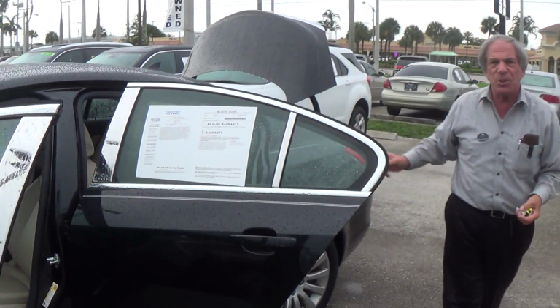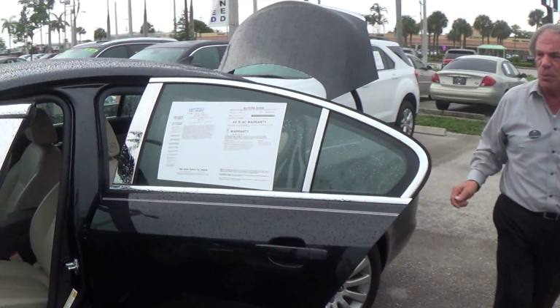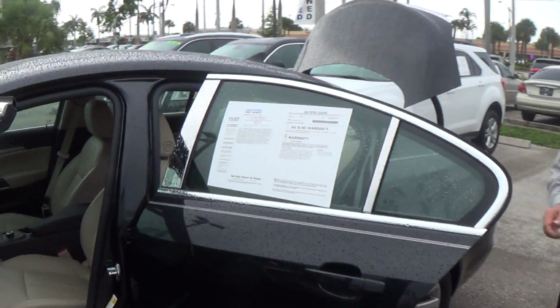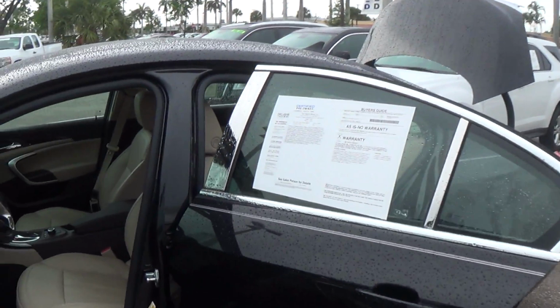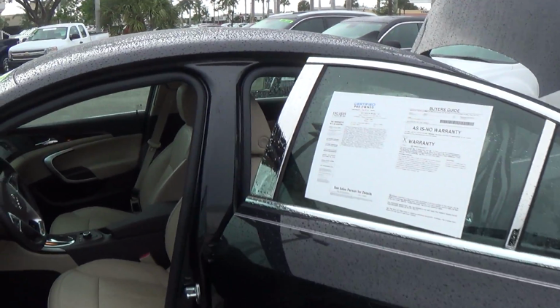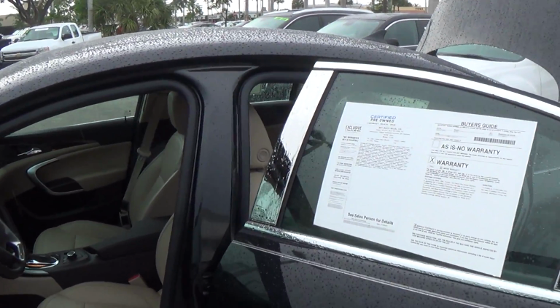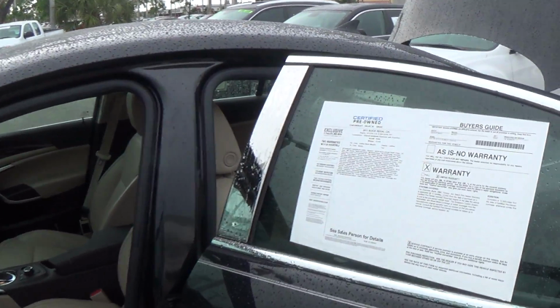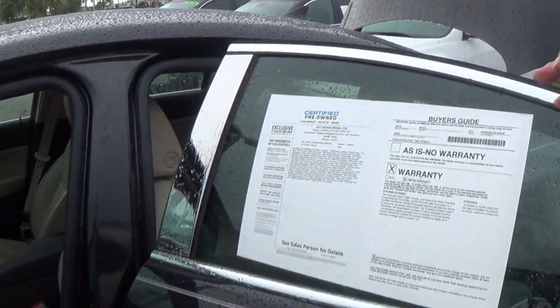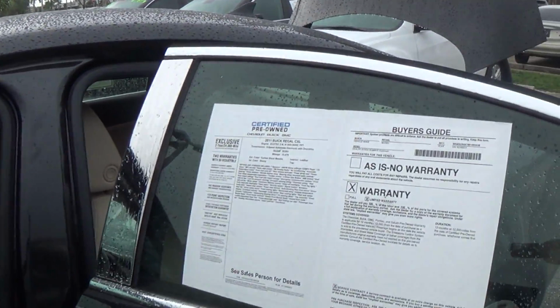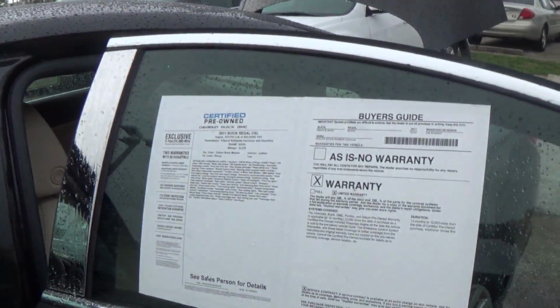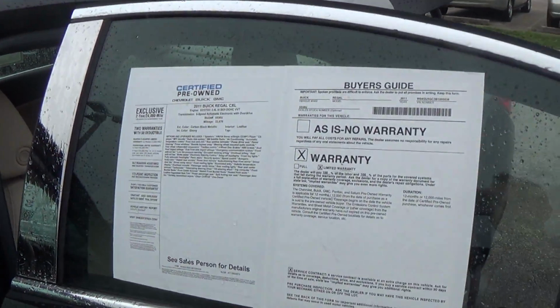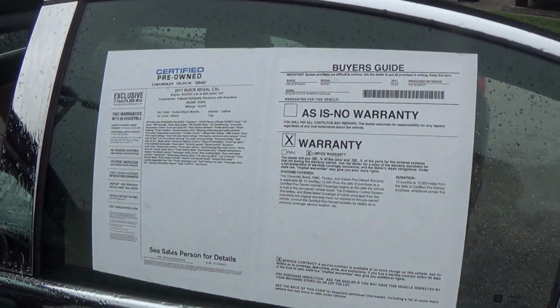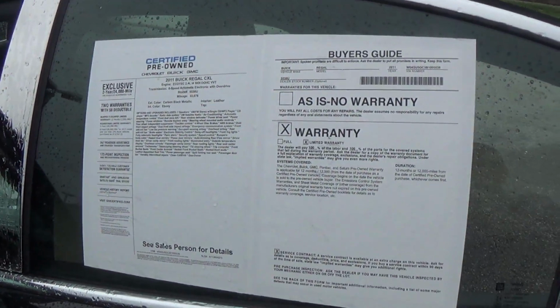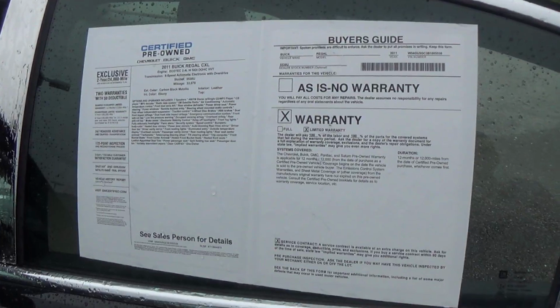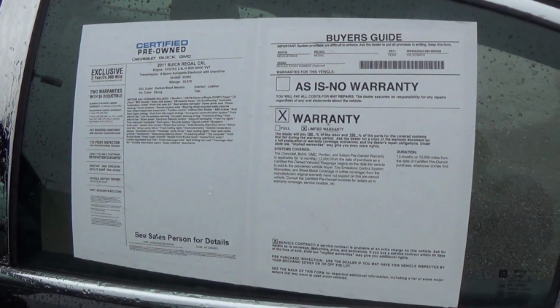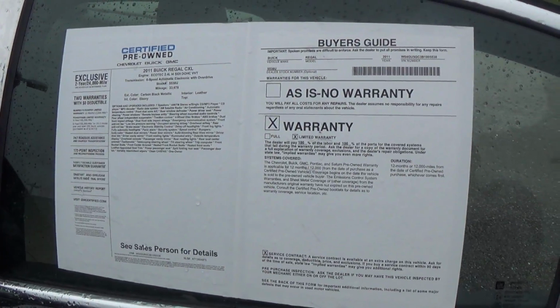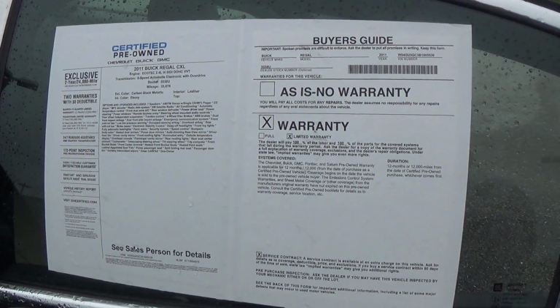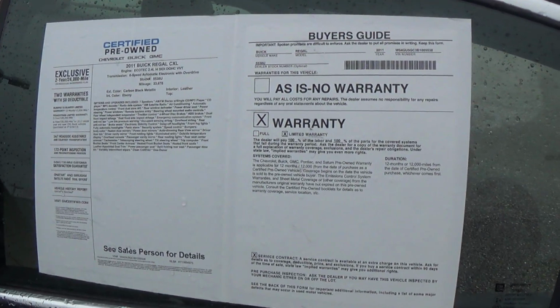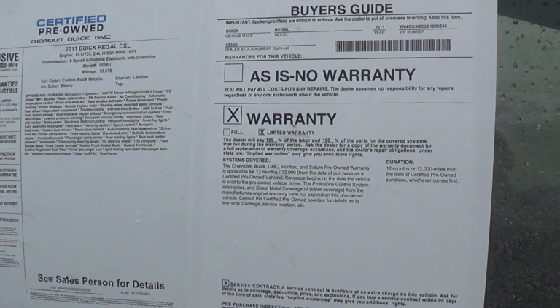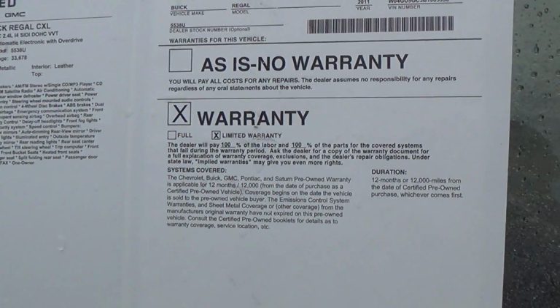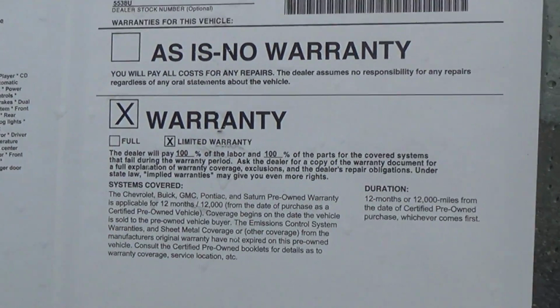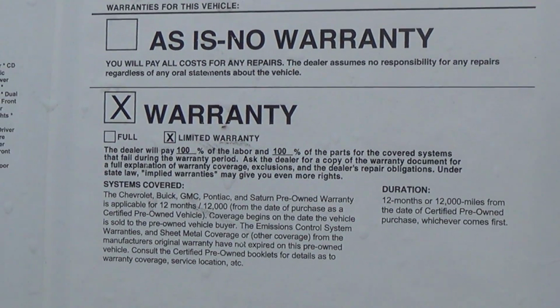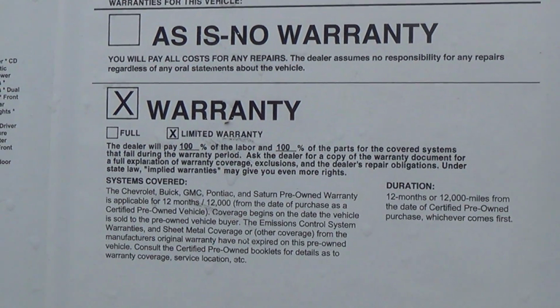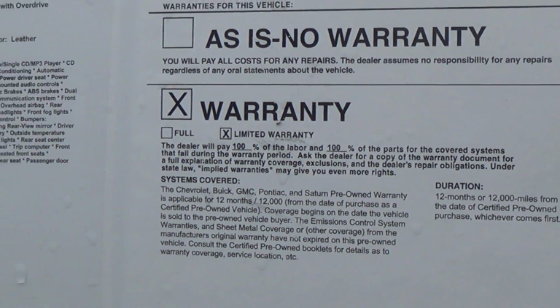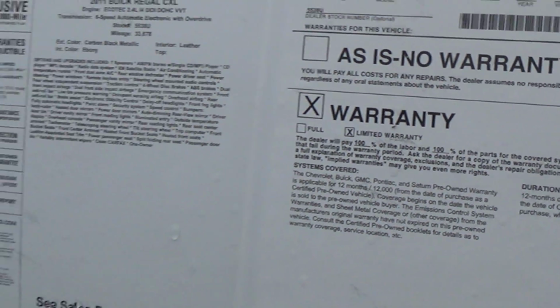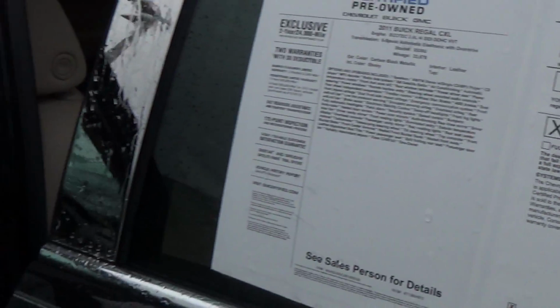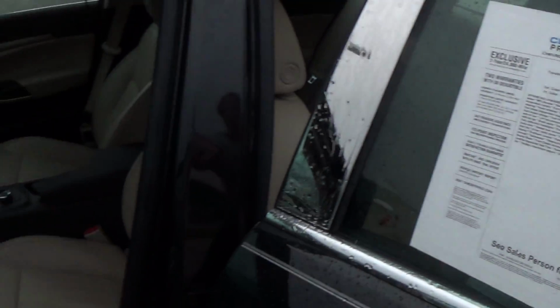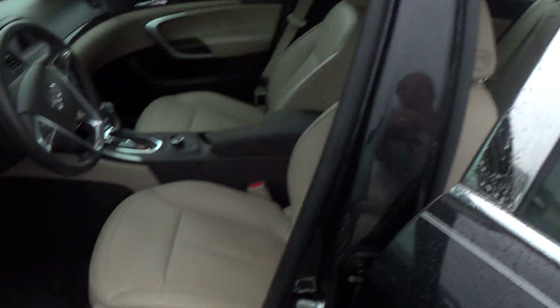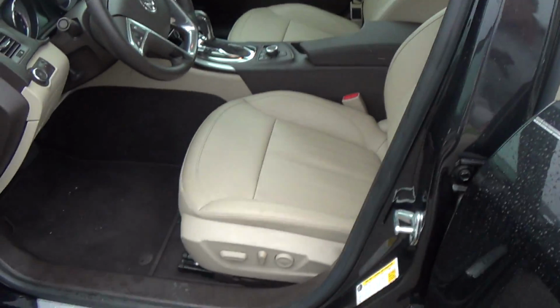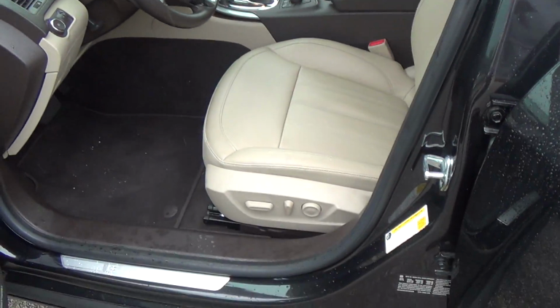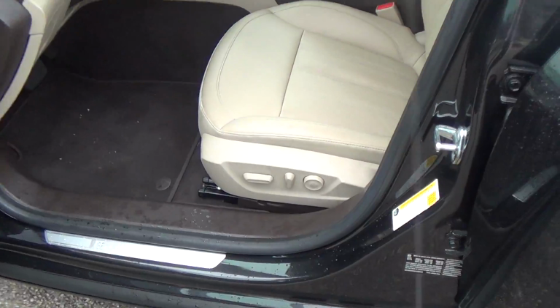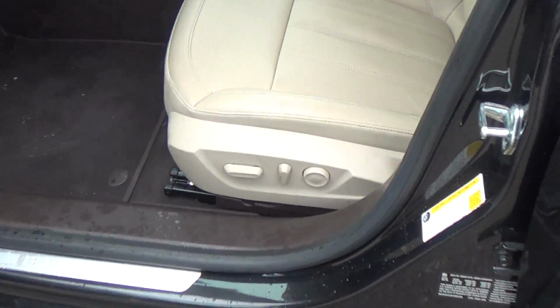Absolute beautiful car. I got my buddy Marcello taking some pictures of the interior for you, and it's absolutely beautiful. You got the power windows, power seats, gorgeous color on the inside.